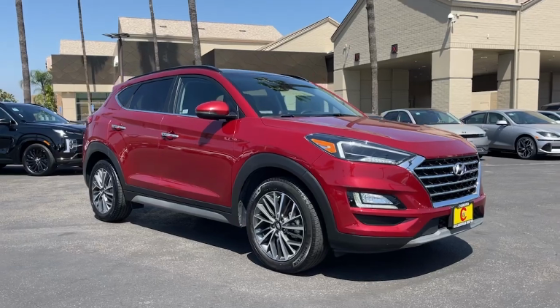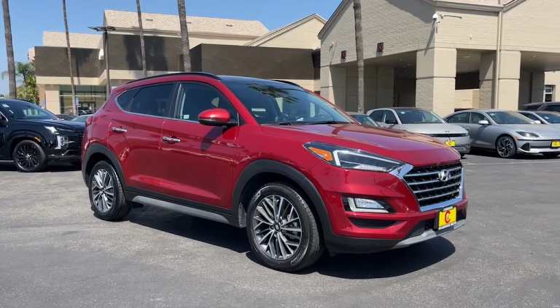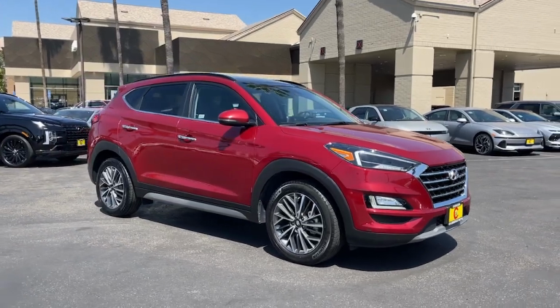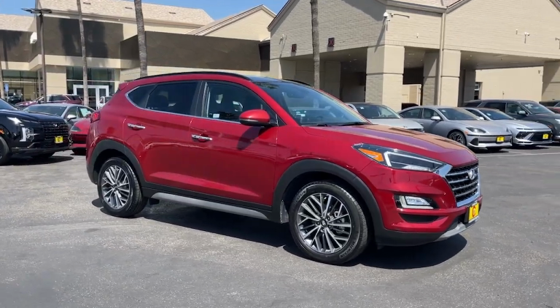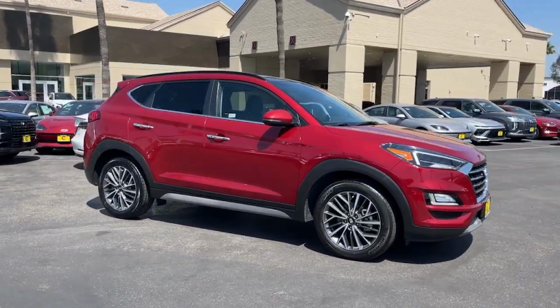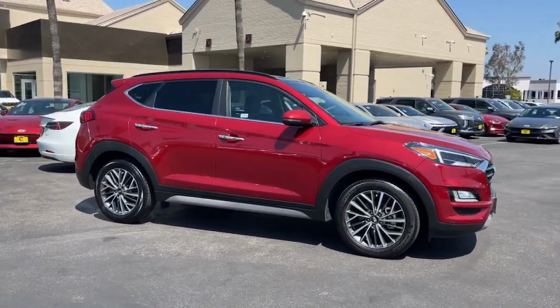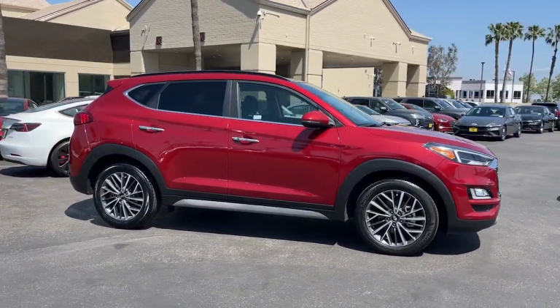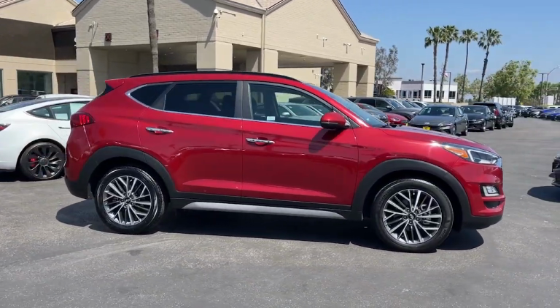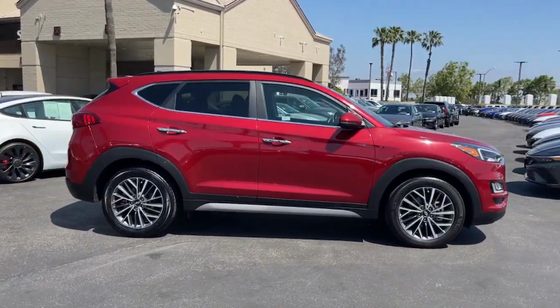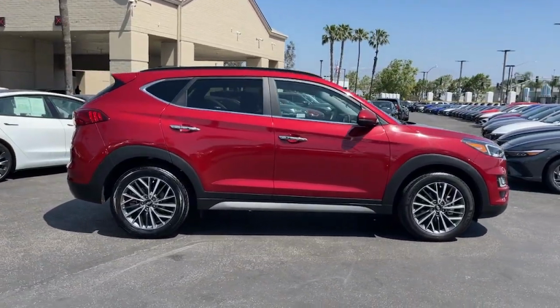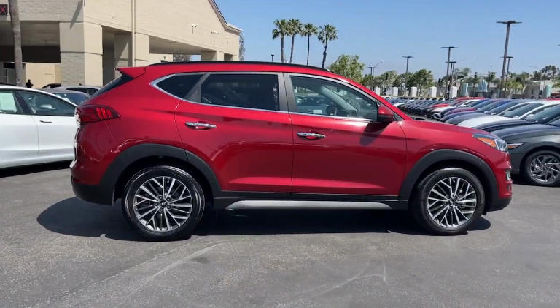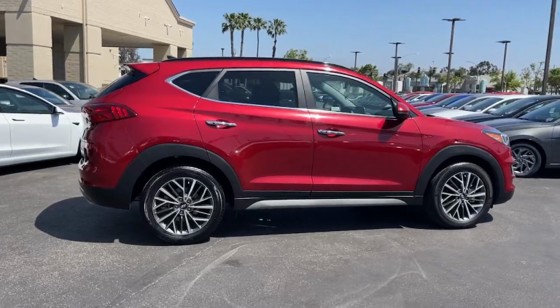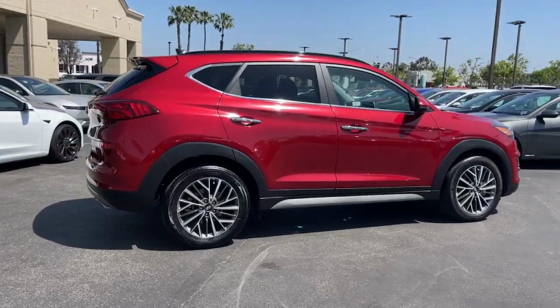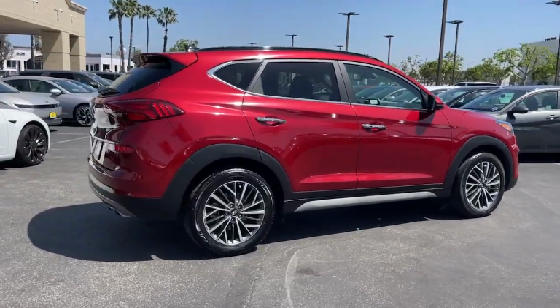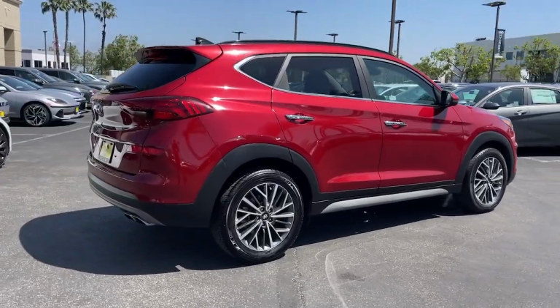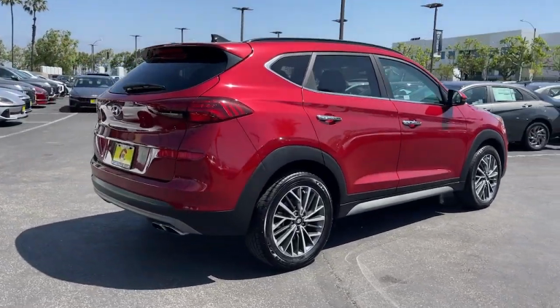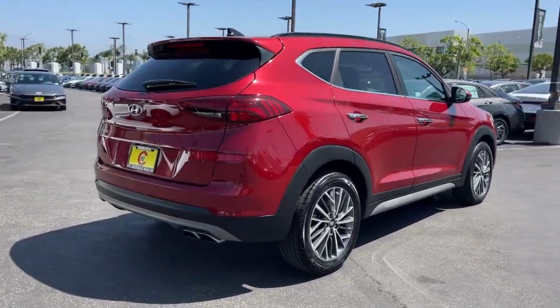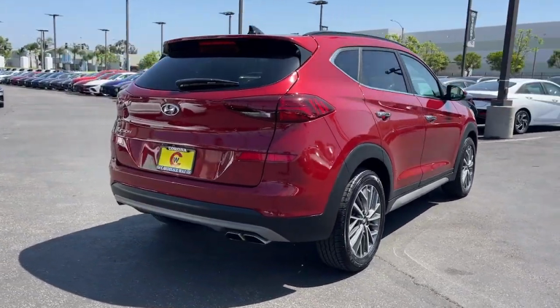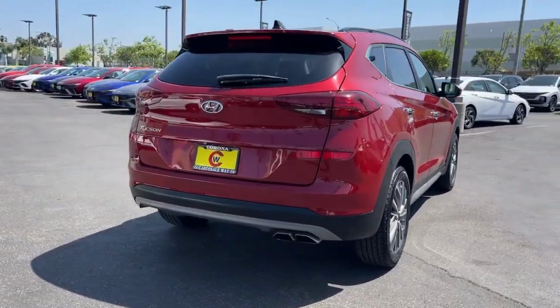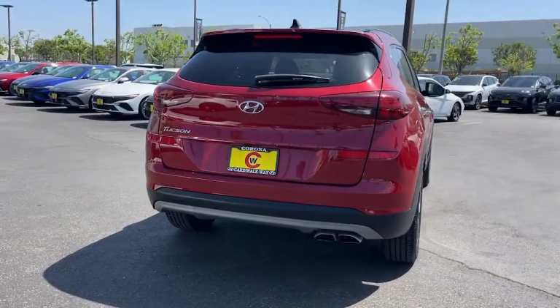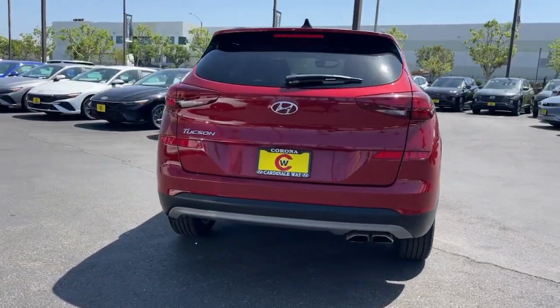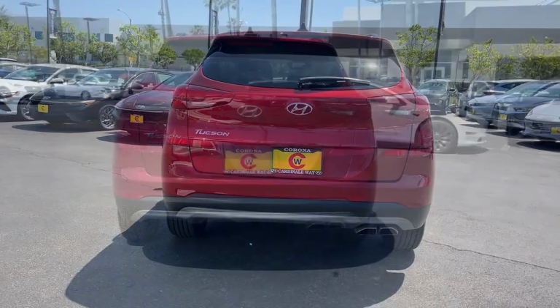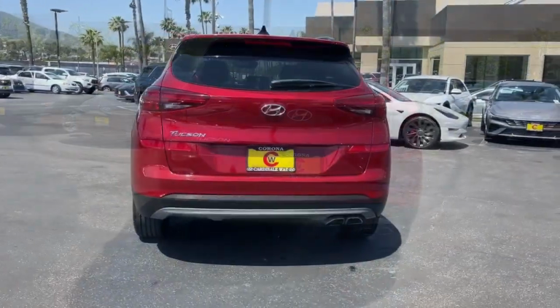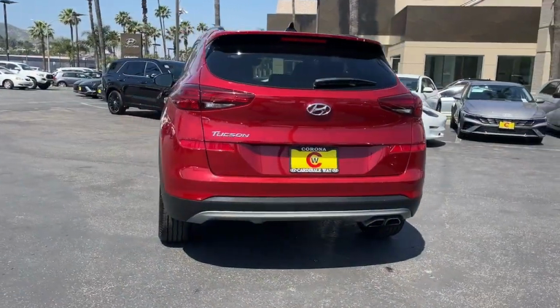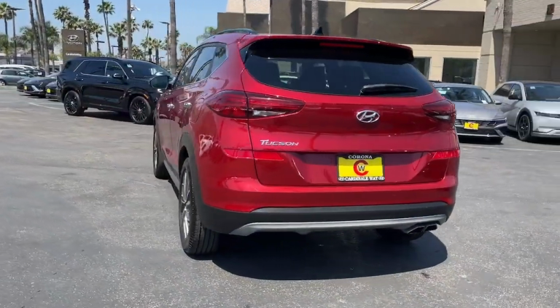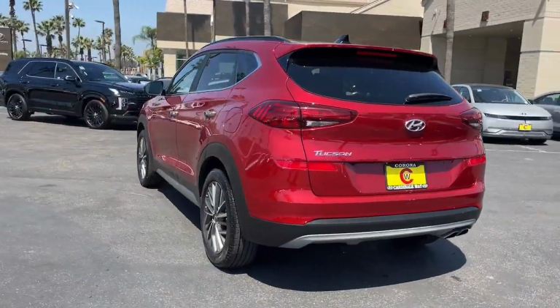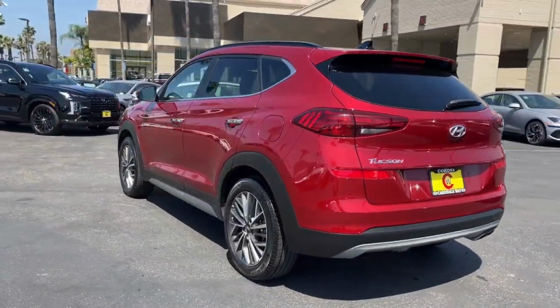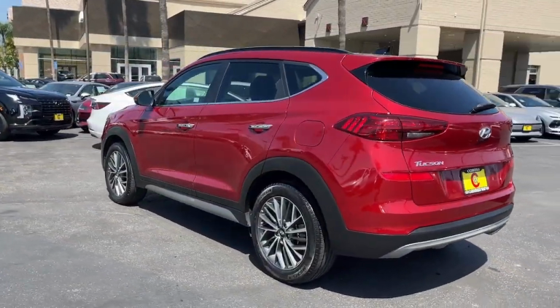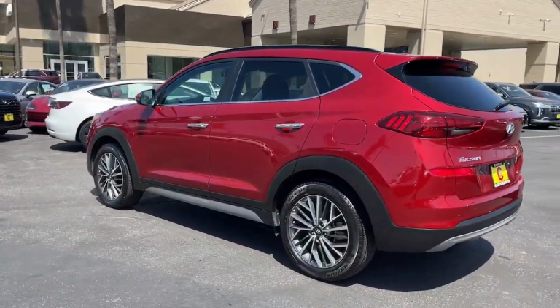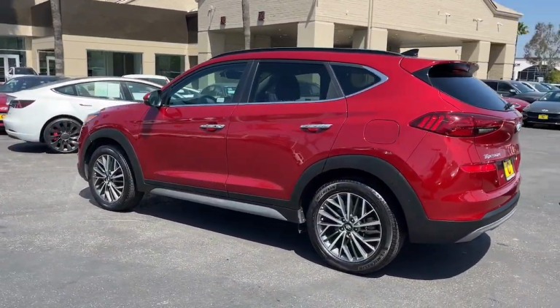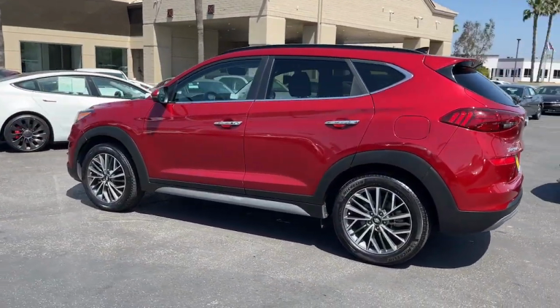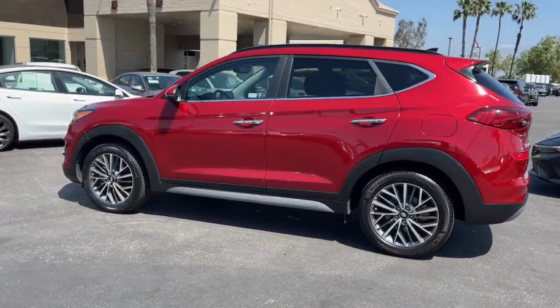Can you see yourself in the 2021 Hyundai Tucson? With less than 45,000 miles on the odometer, this vehicle stands out from the rest. Give yourself the quality and comfort you deserve with this refined Hyundai Tucson.